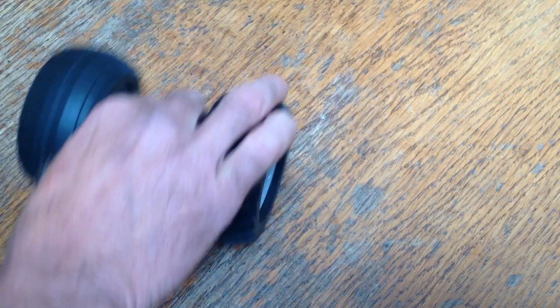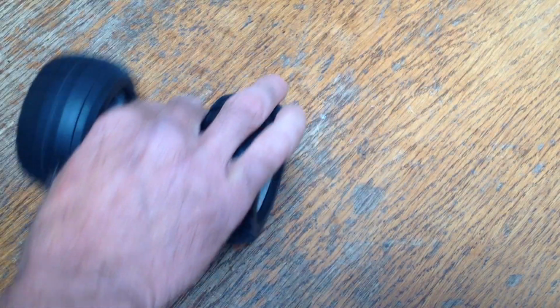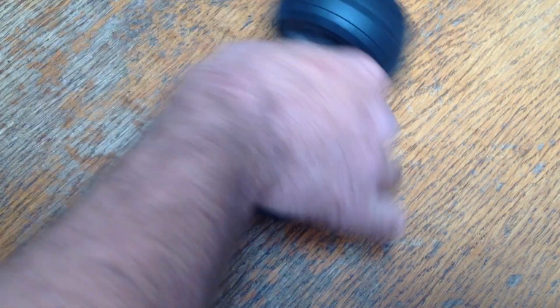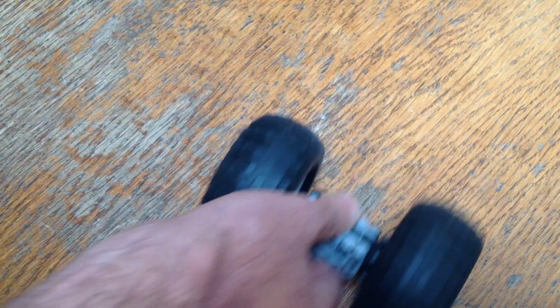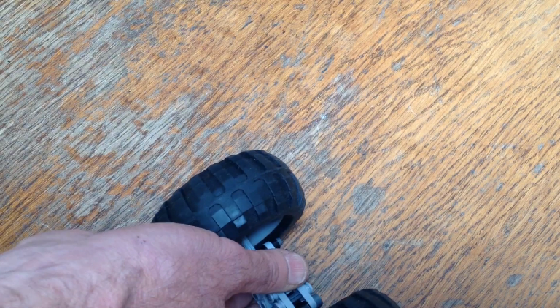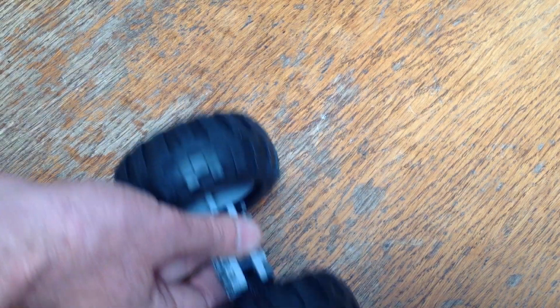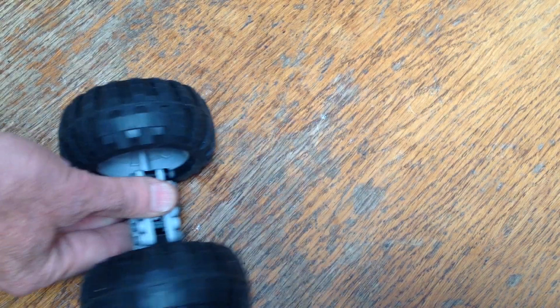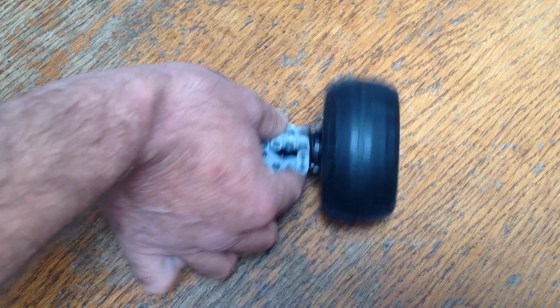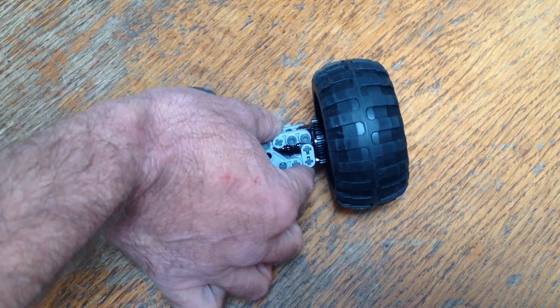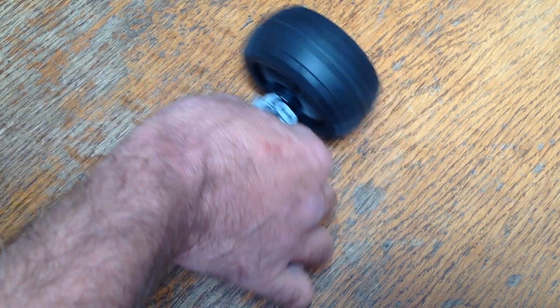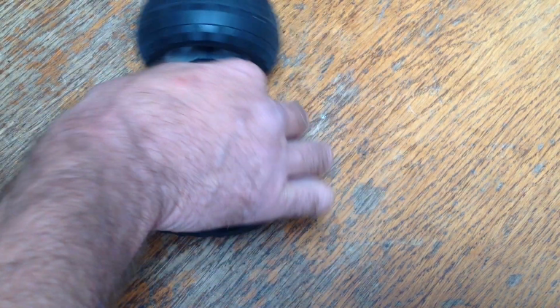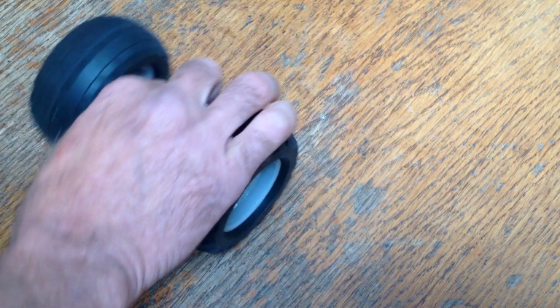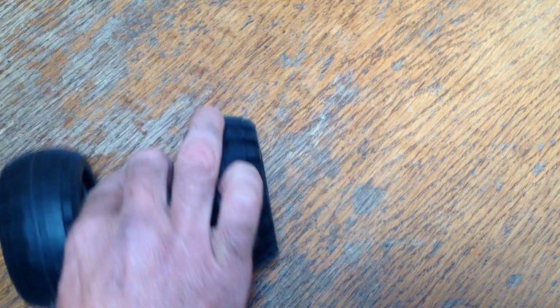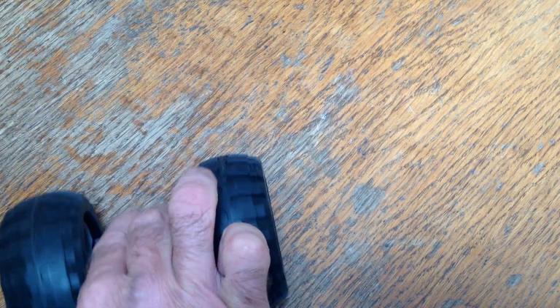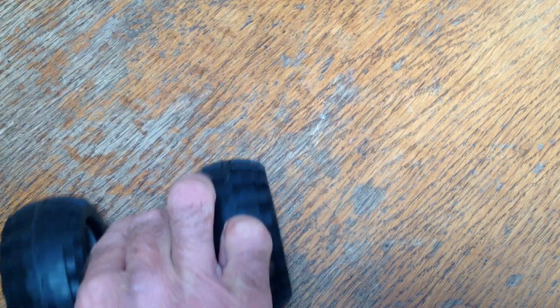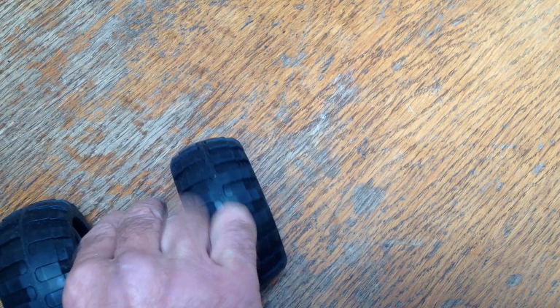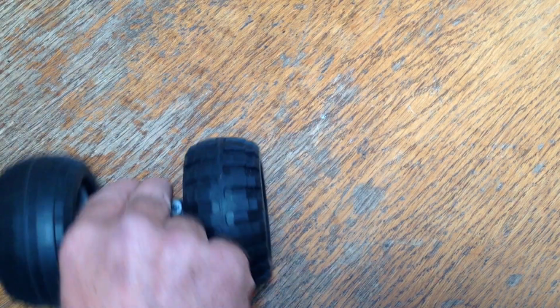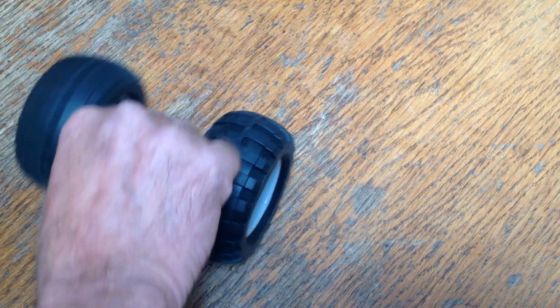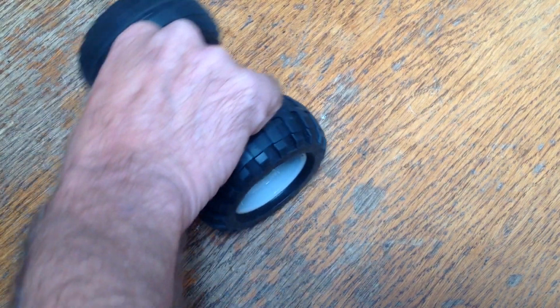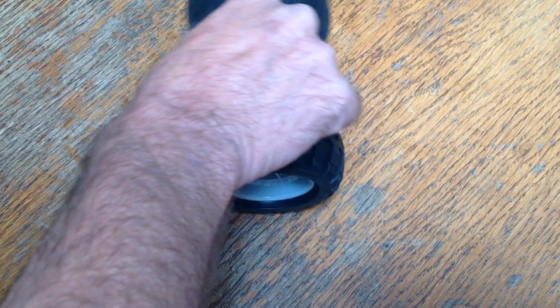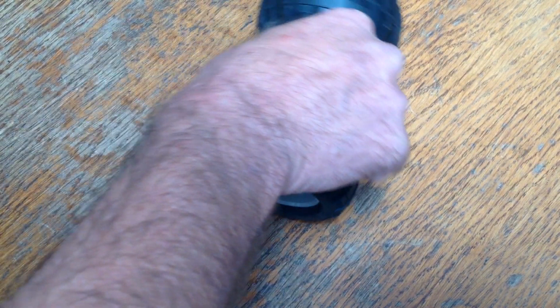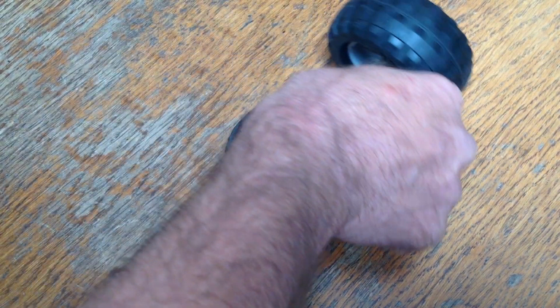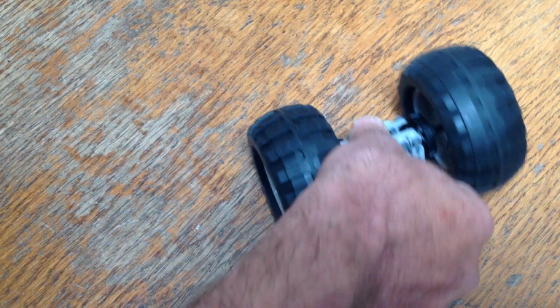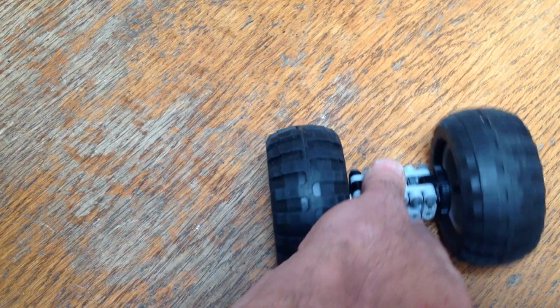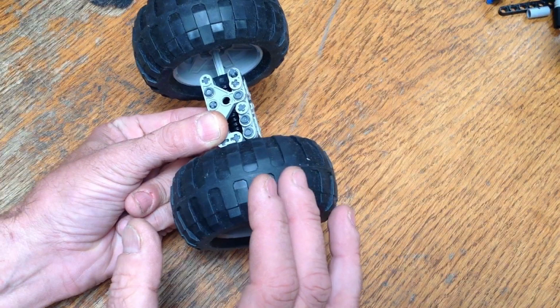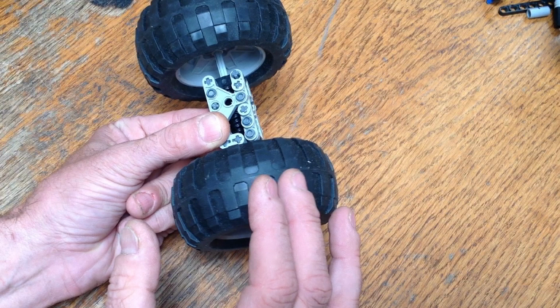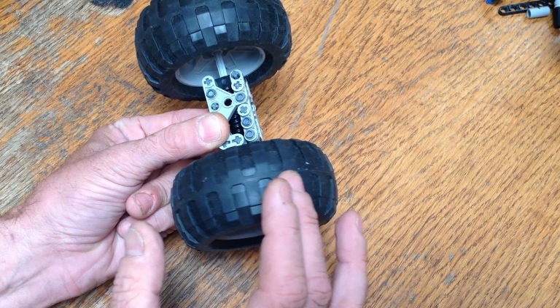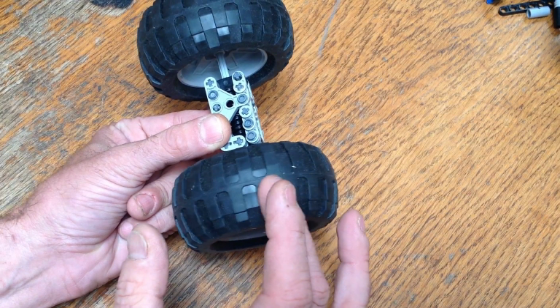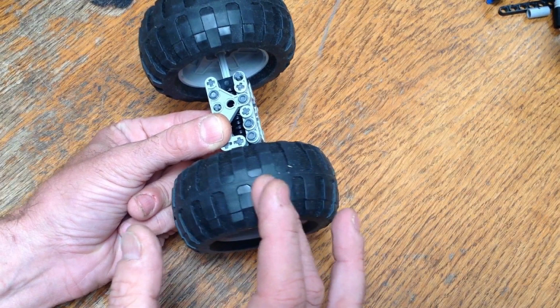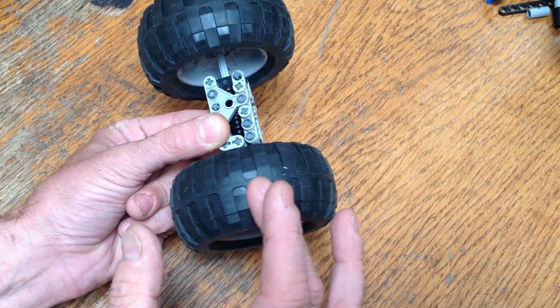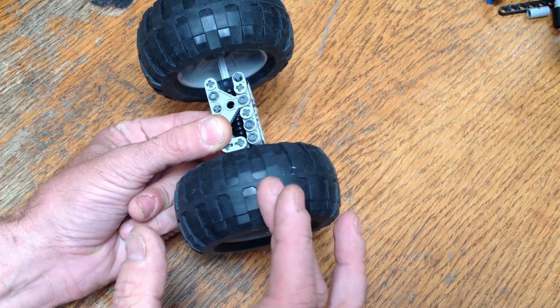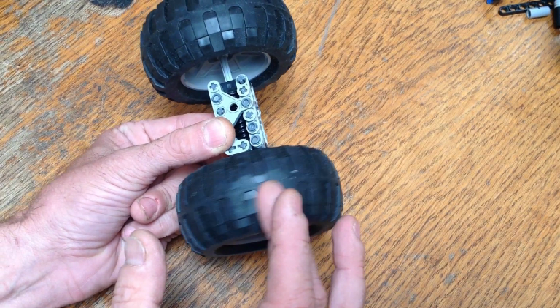So here with this limited slip differential the wheels can spin at different rates to some extent, however when one of them completely starts slipping the axle will lock up and distribute the torque to both wheels, just like a straight axle would.